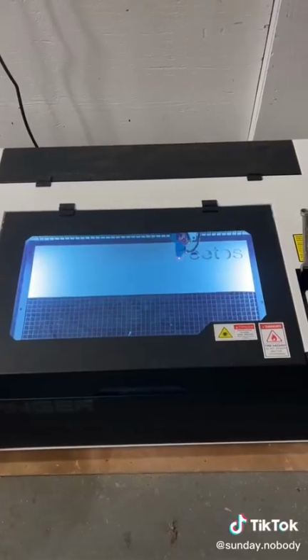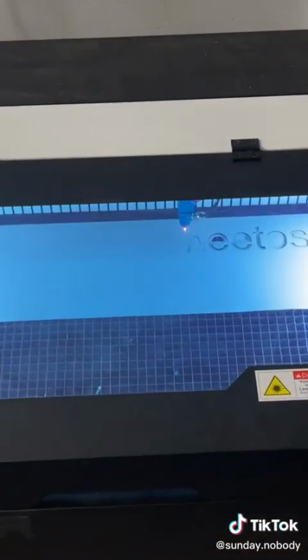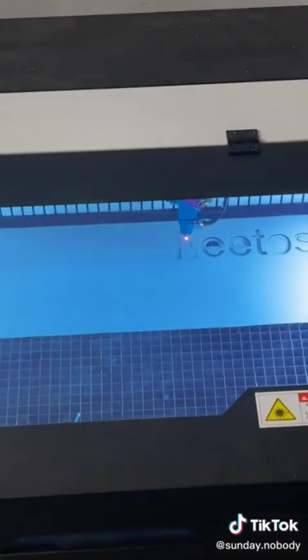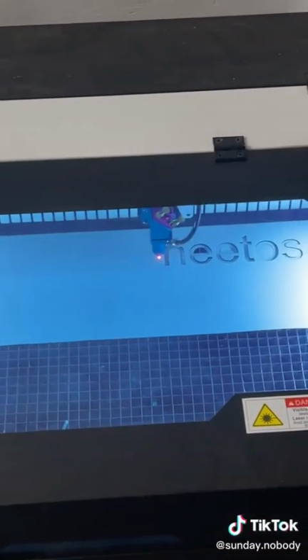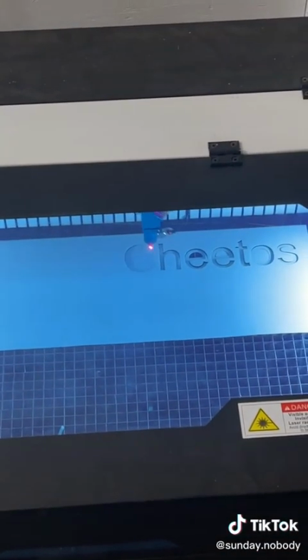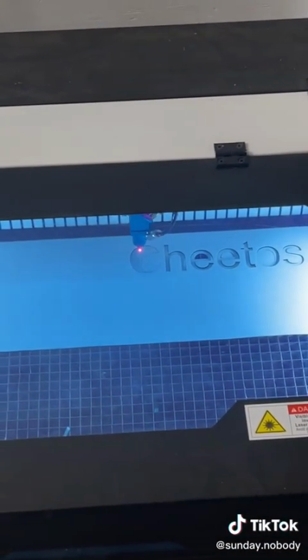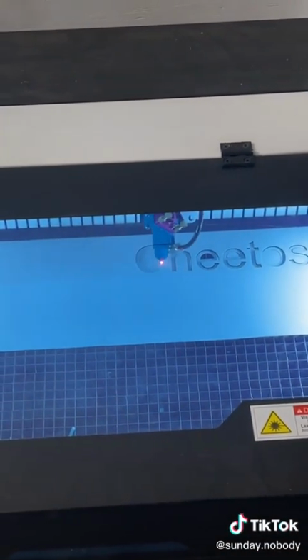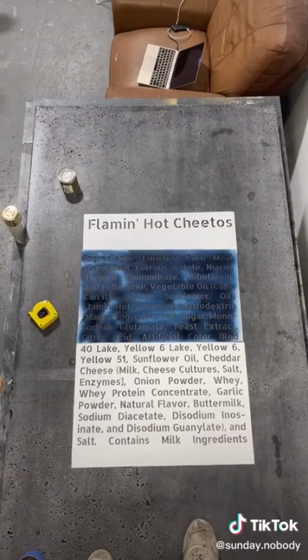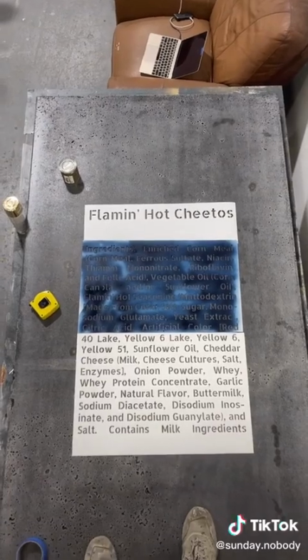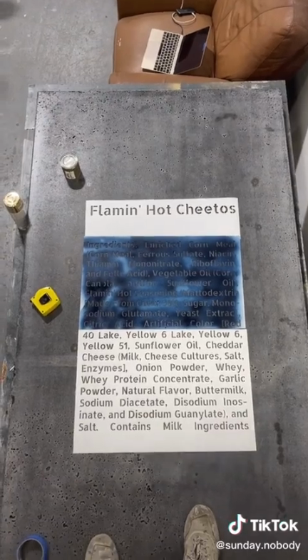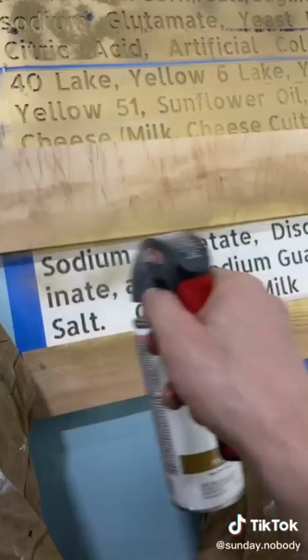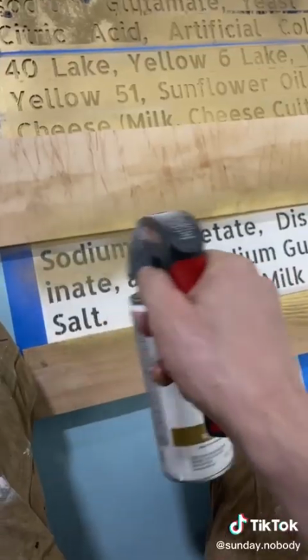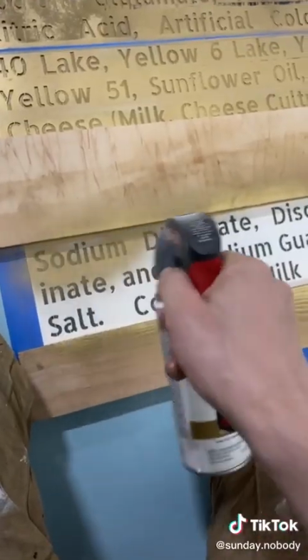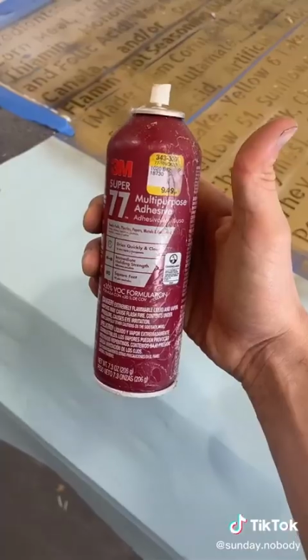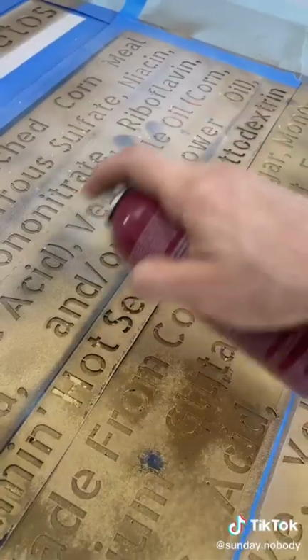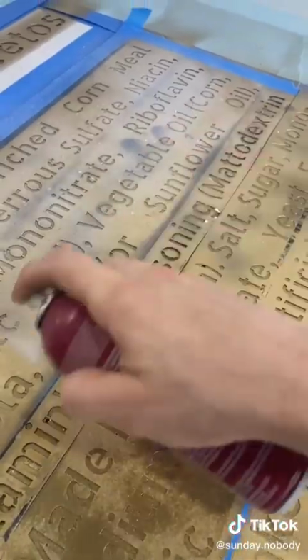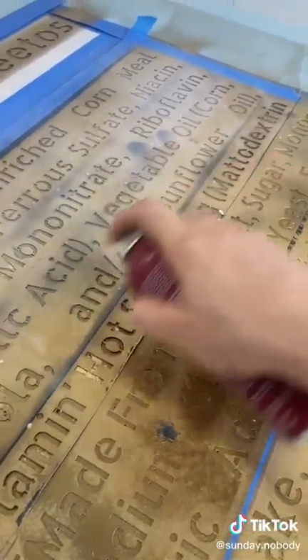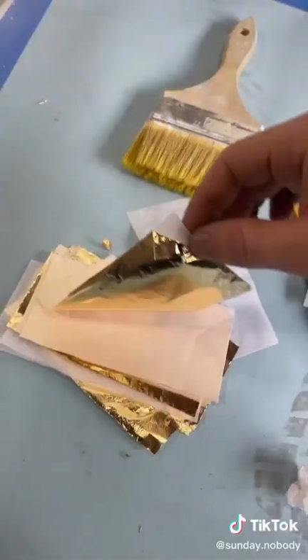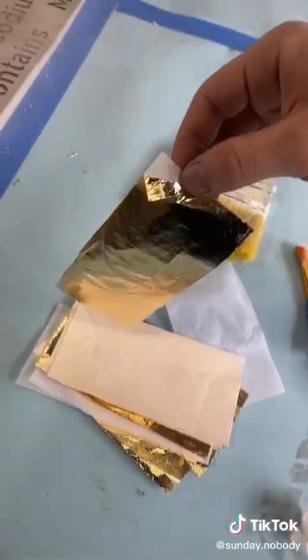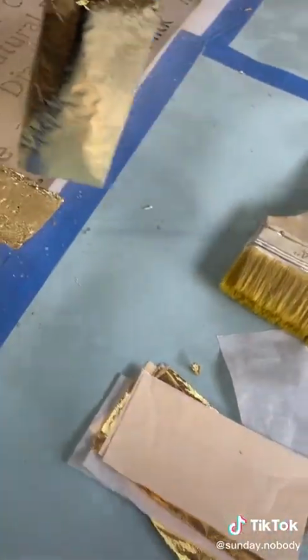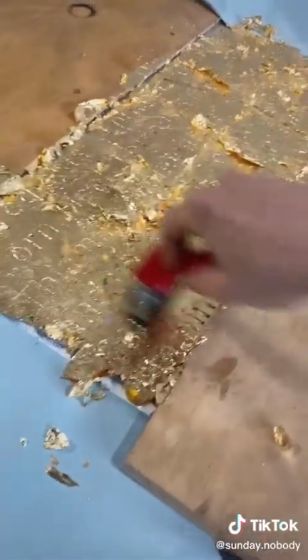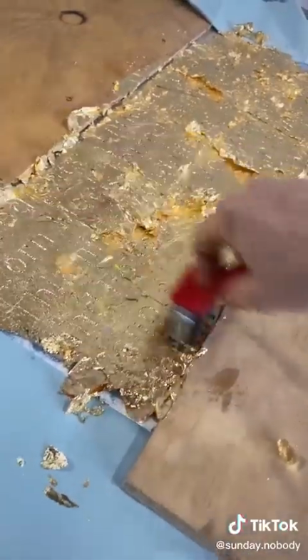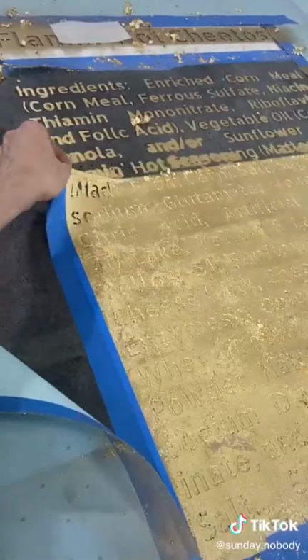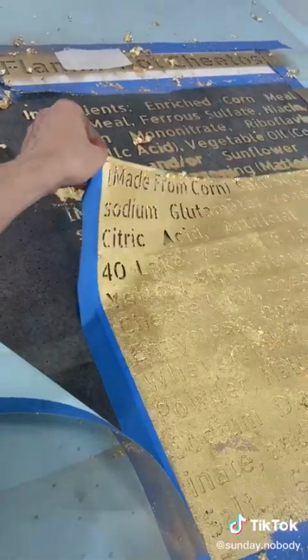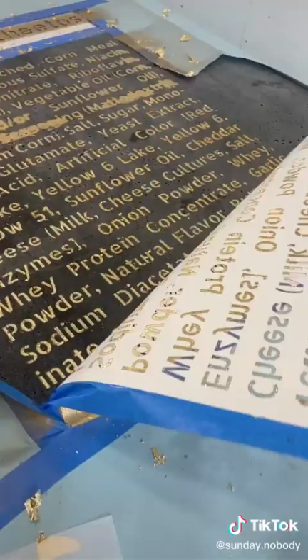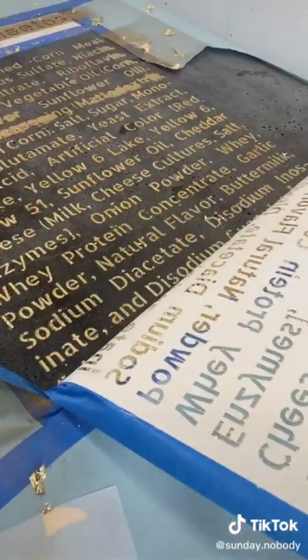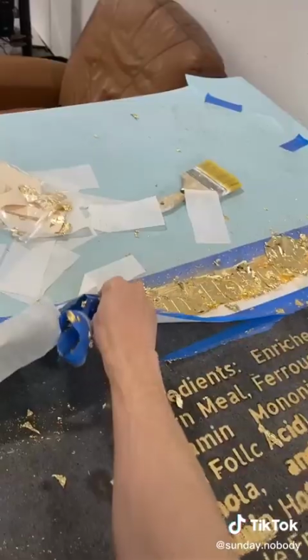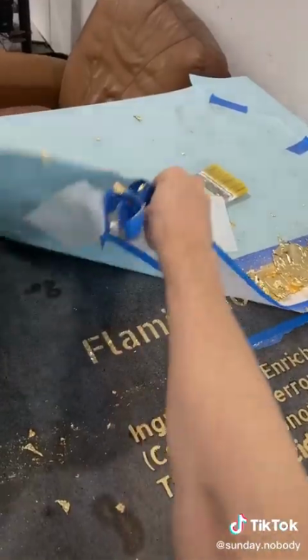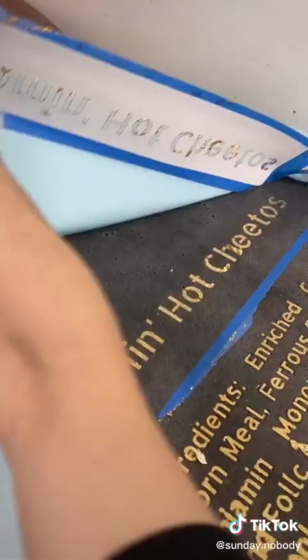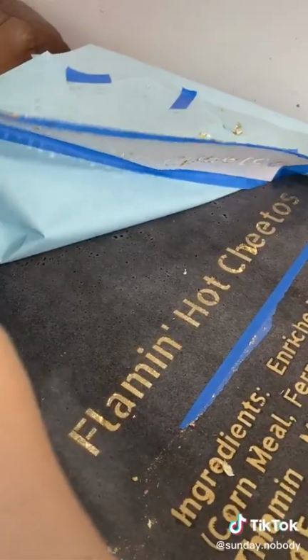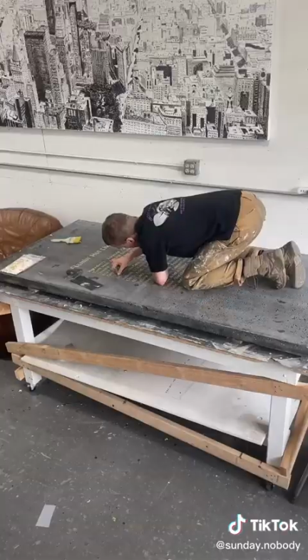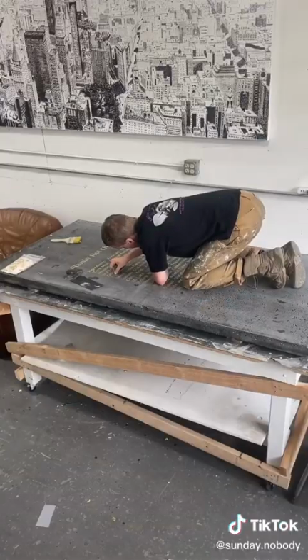I used a laser cutter to cut out the ingredients list for Flaming Hot Cheetos, then spray painted those using adhesive spray and gold leafed them on. The Flaming Hot Cheetos people are not sponsoring or even aware of this project.